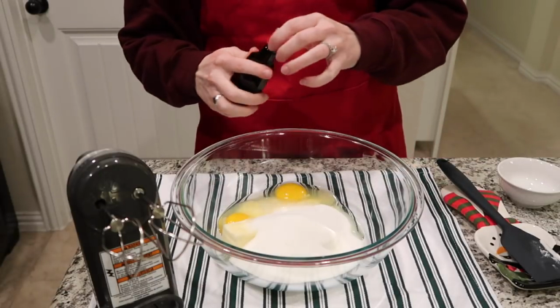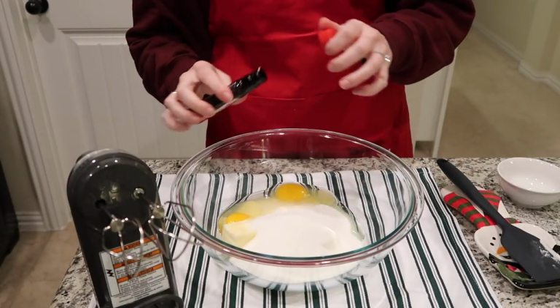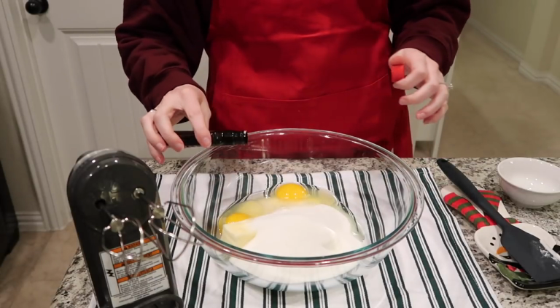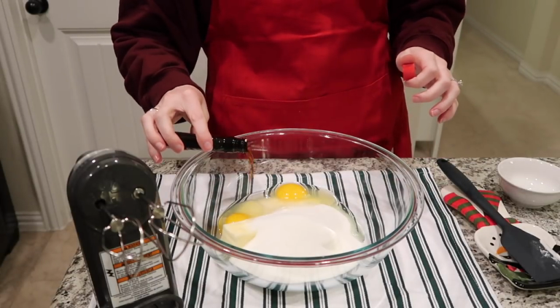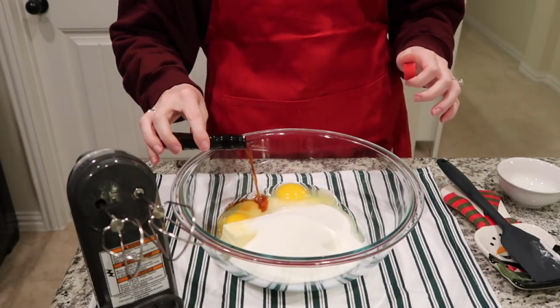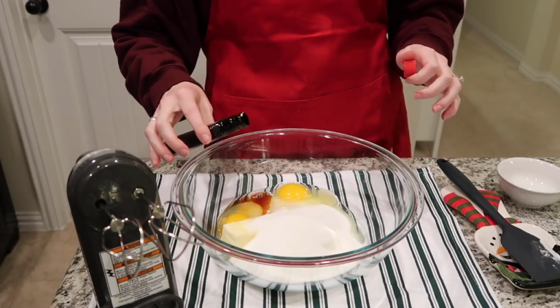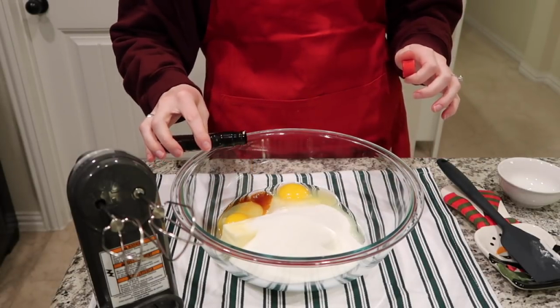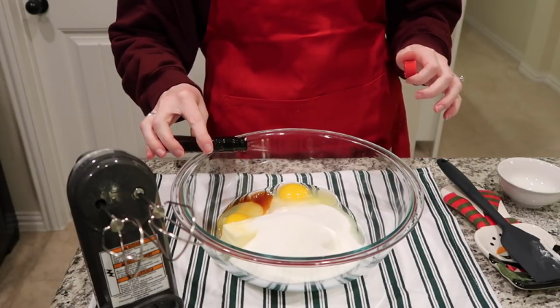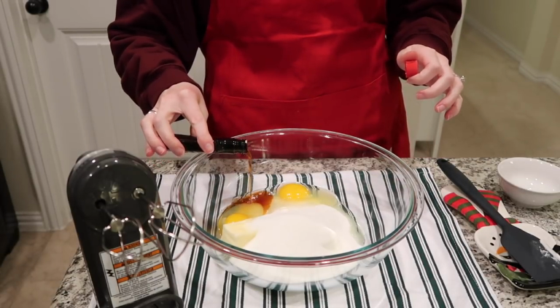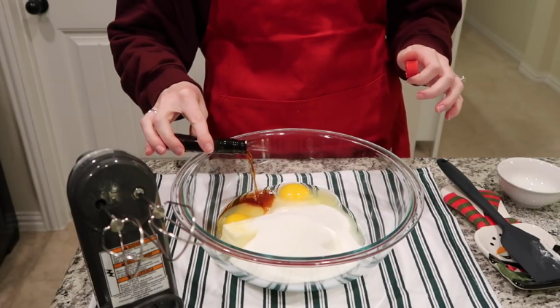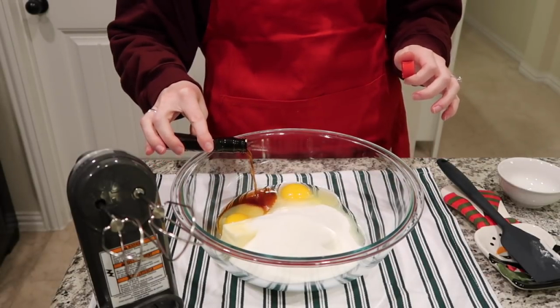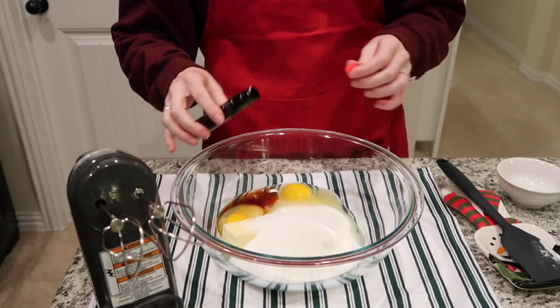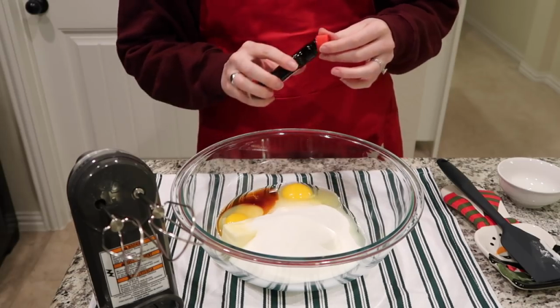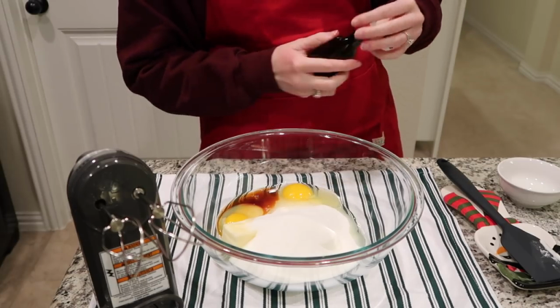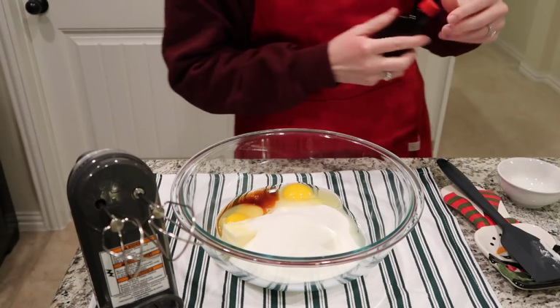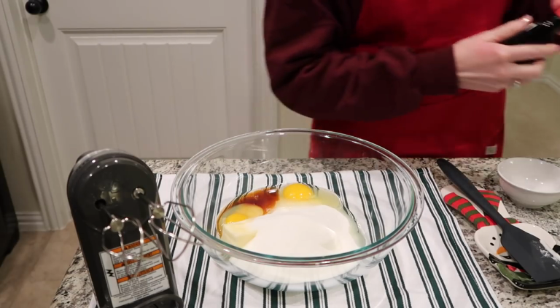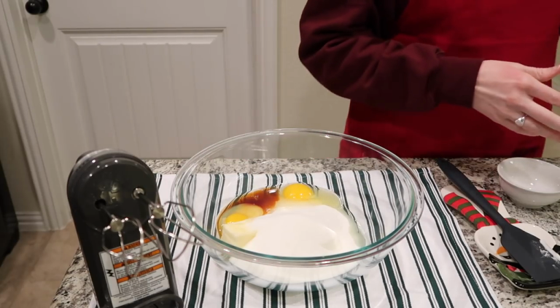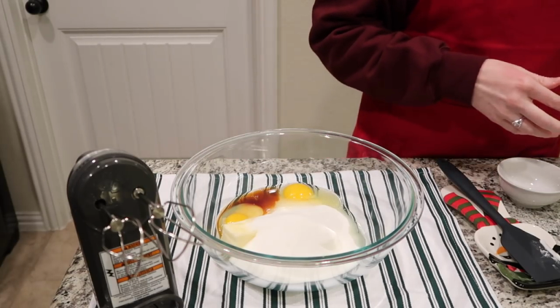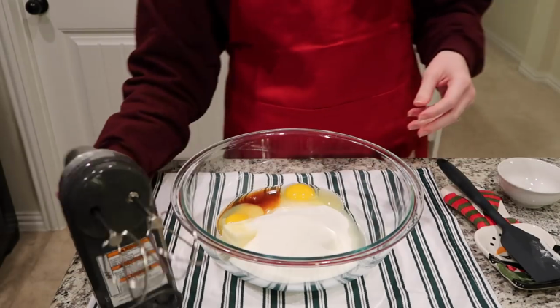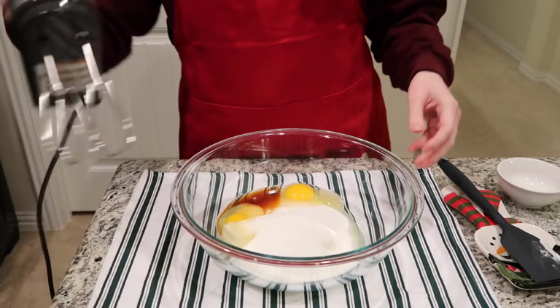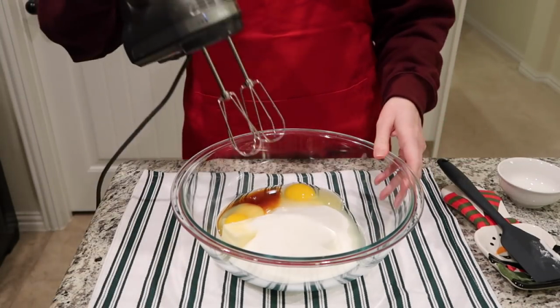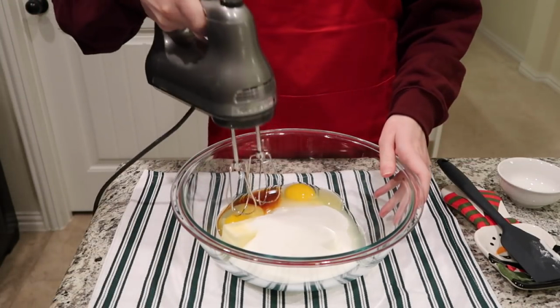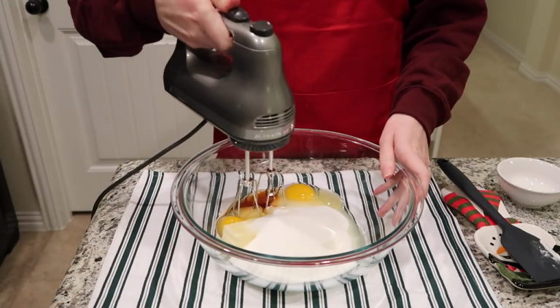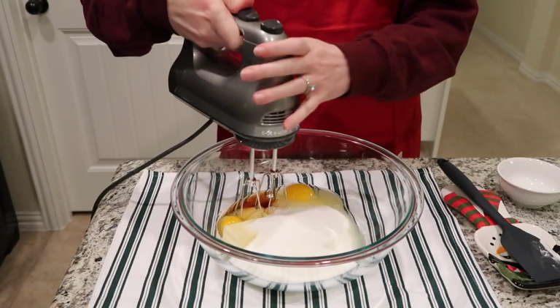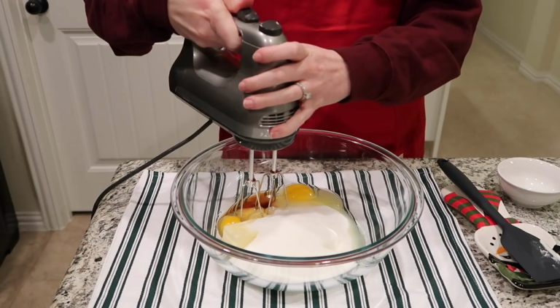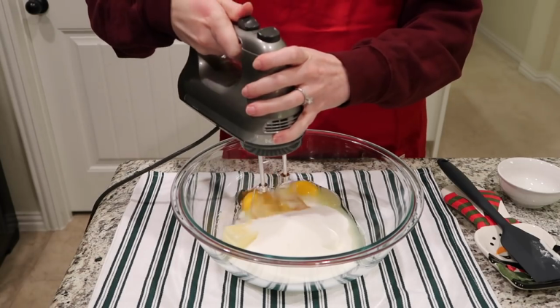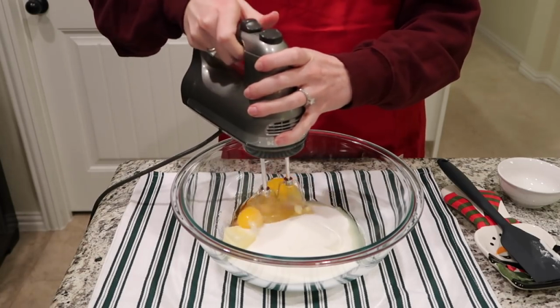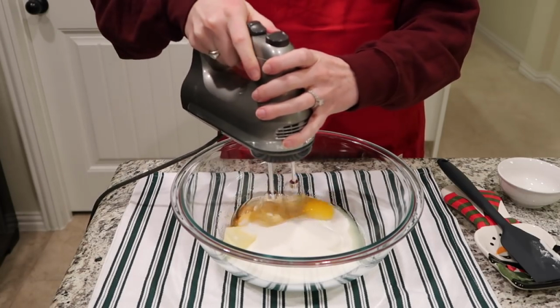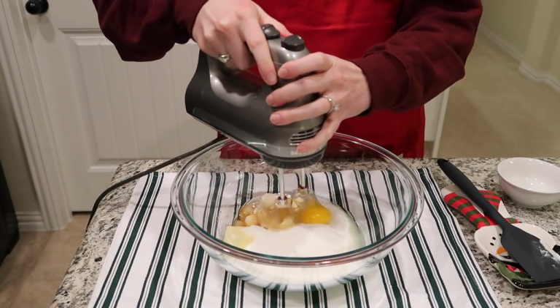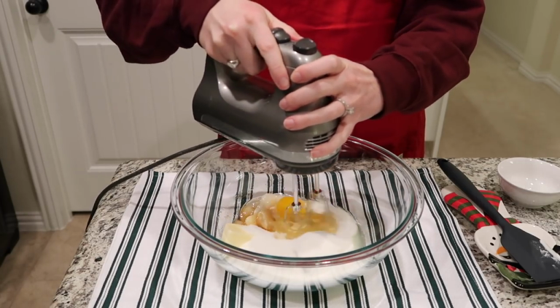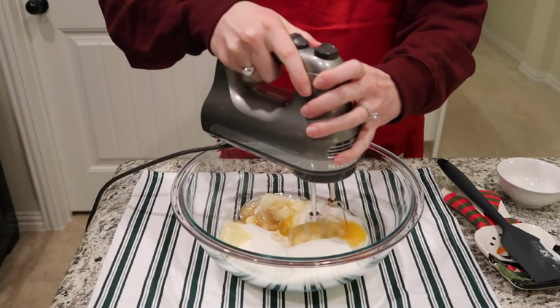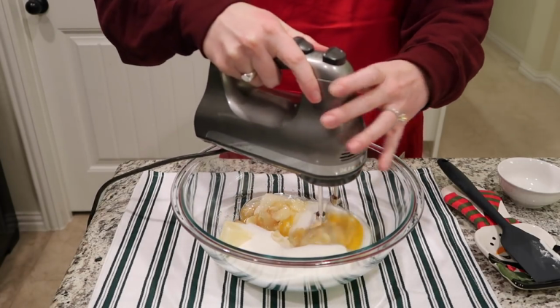I absolutely love making snickerdoodles around the holiday season because first of all they smell the whole house up and it just smells totally delicious. That cinnamon sugar smell — I love it. But it's also such a heavy dose of nostalgia.